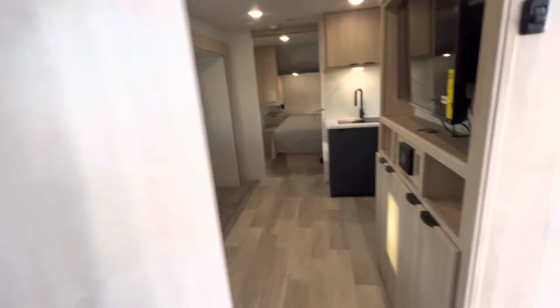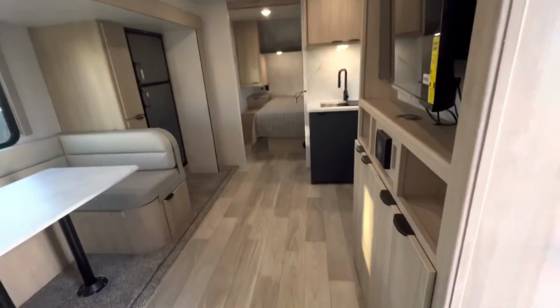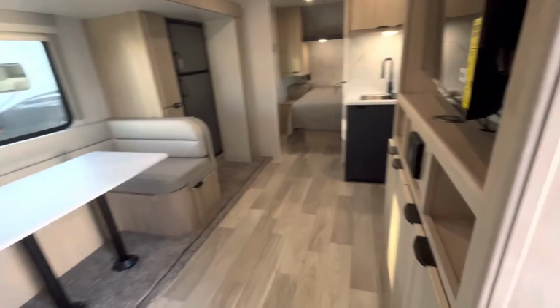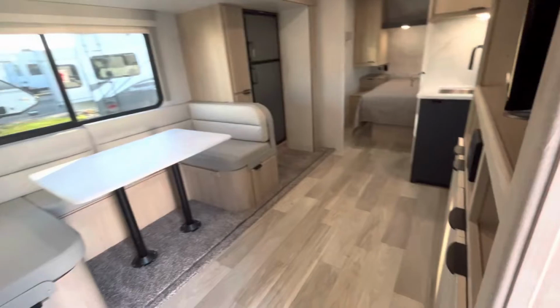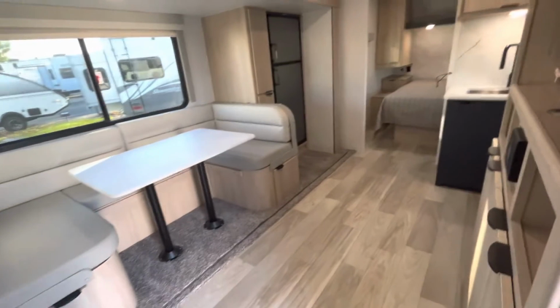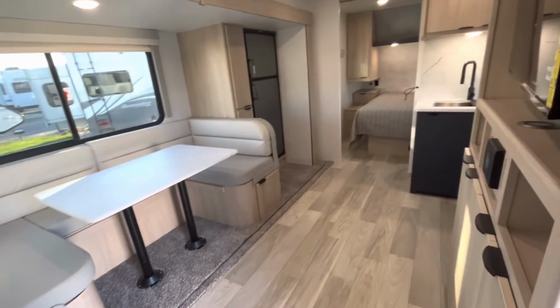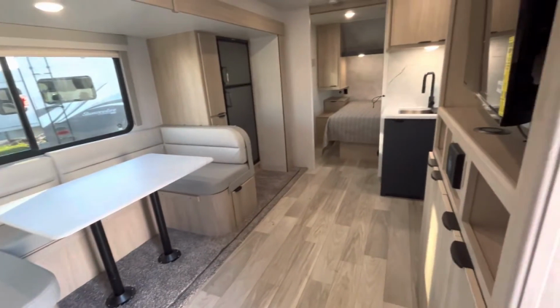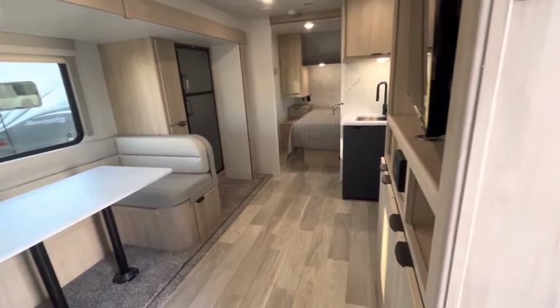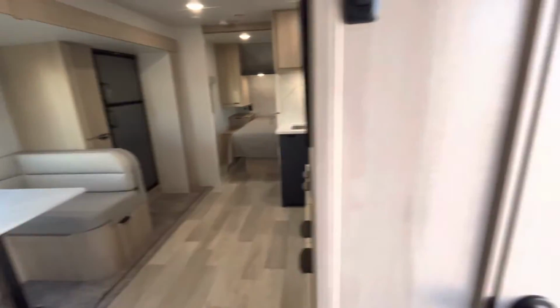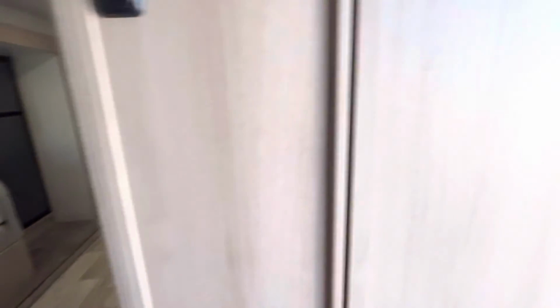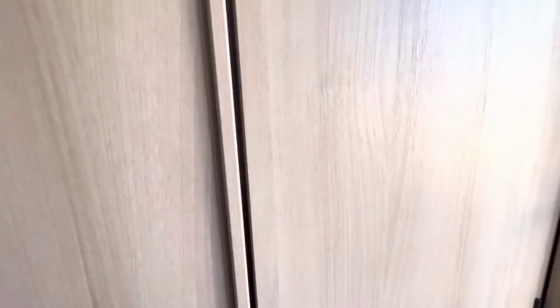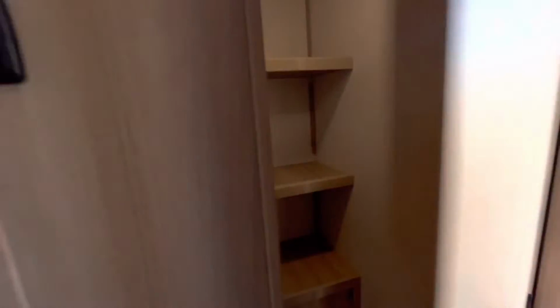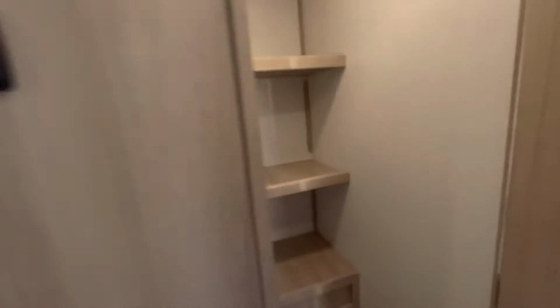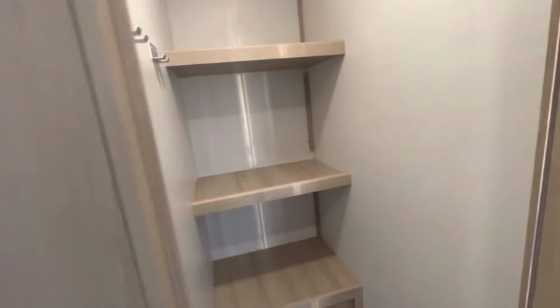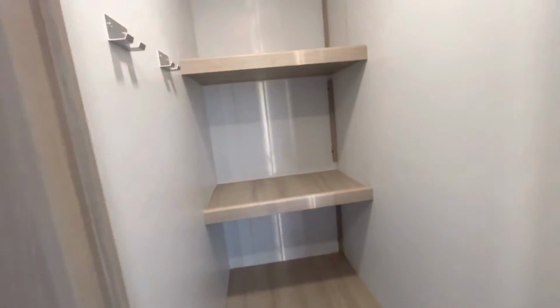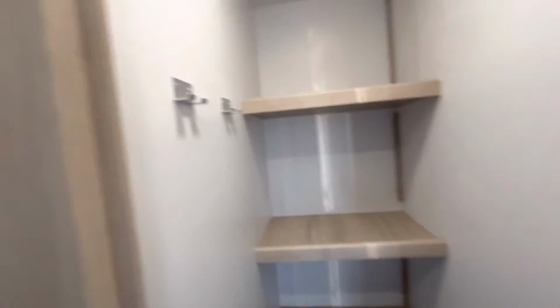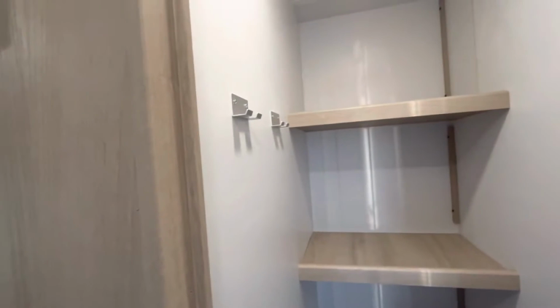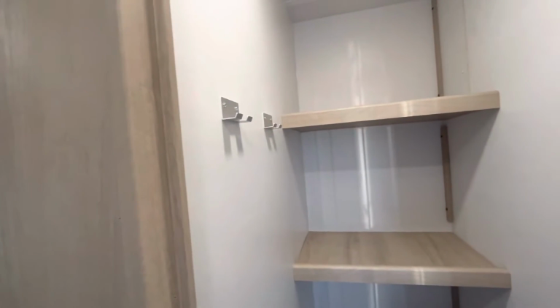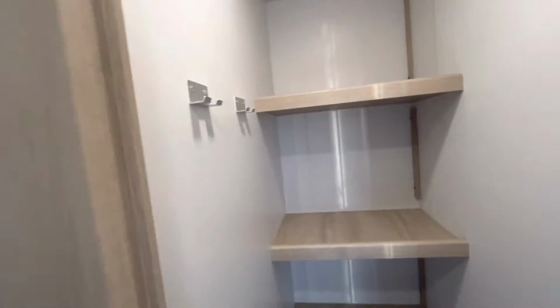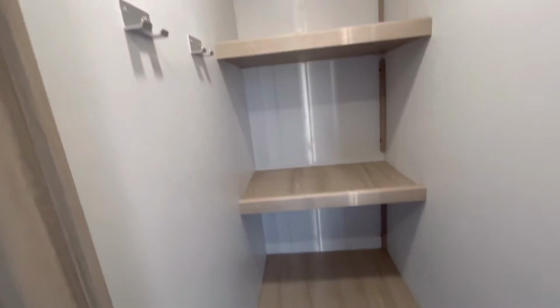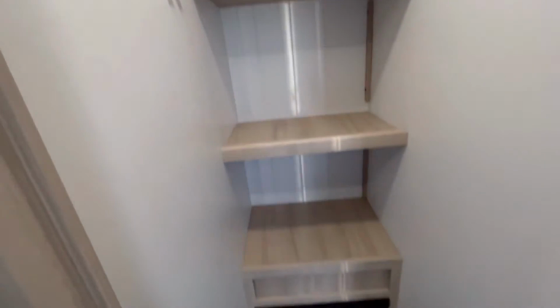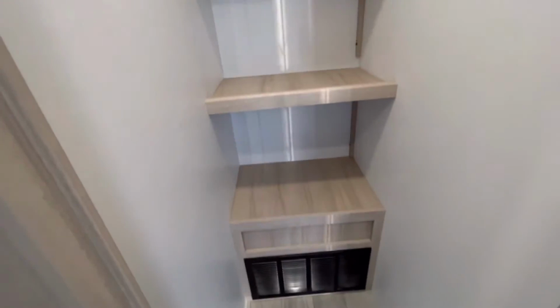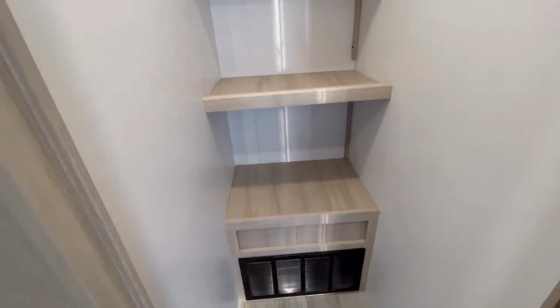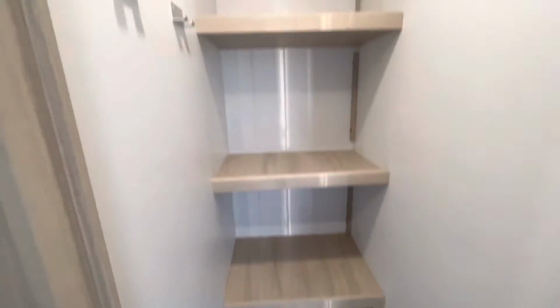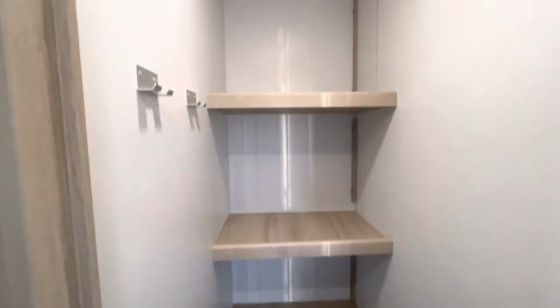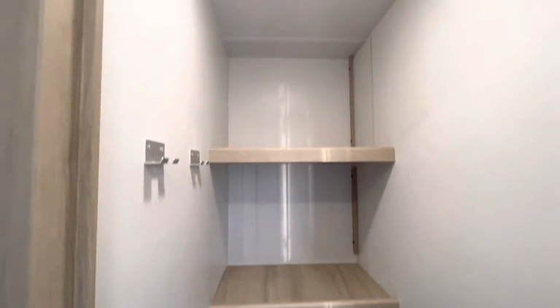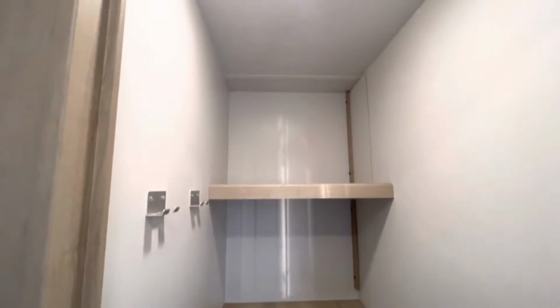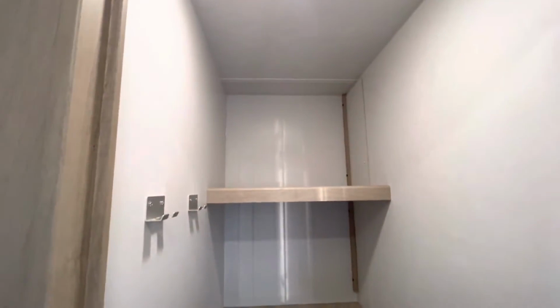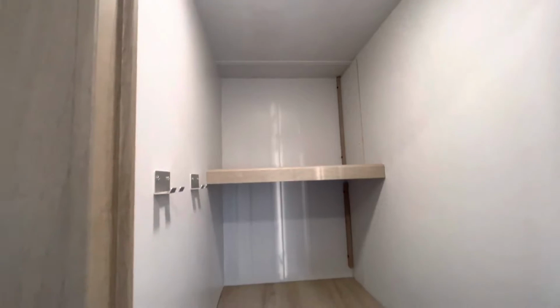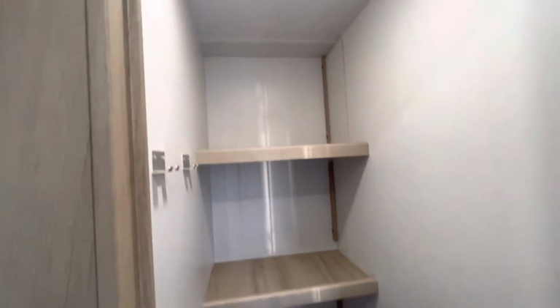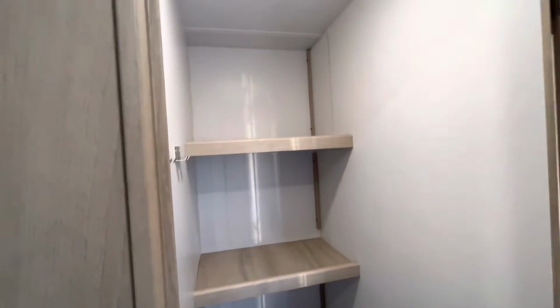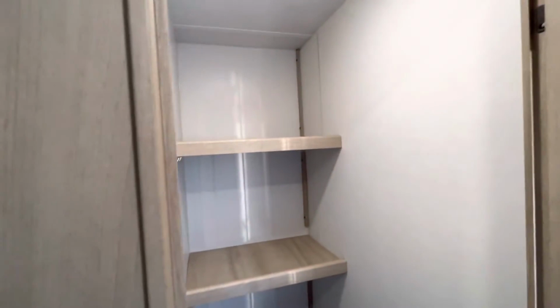Before we head into the main living space, just want to point out you do have a massive pantry with walk-in hanging storage, which is fantastic — gives you a great idea of that space. Bring whatever you want.